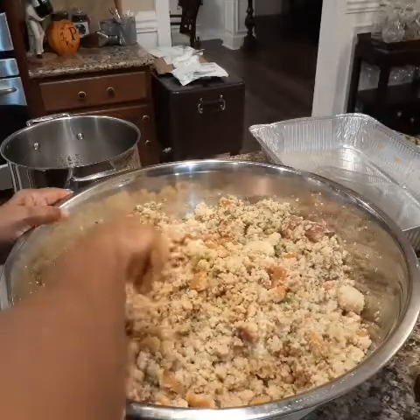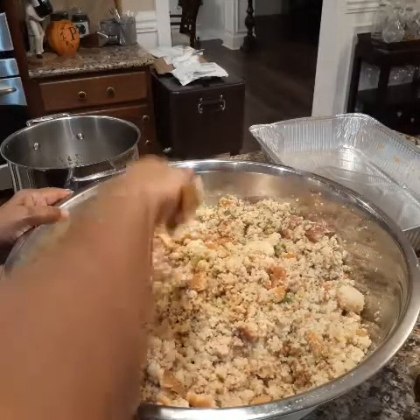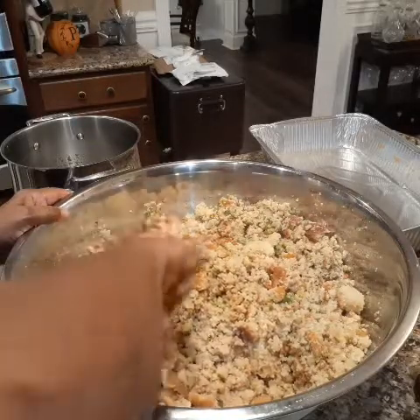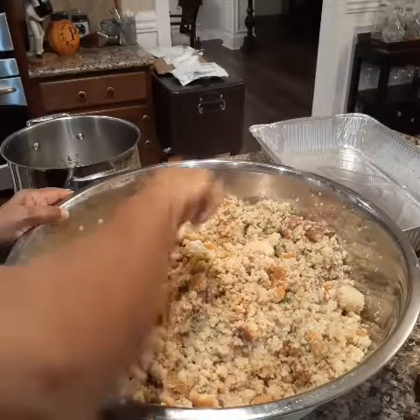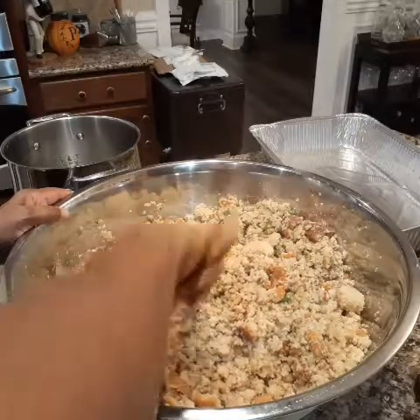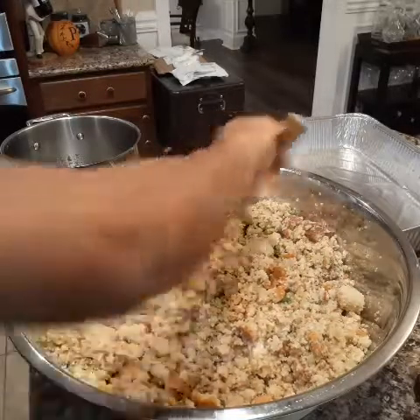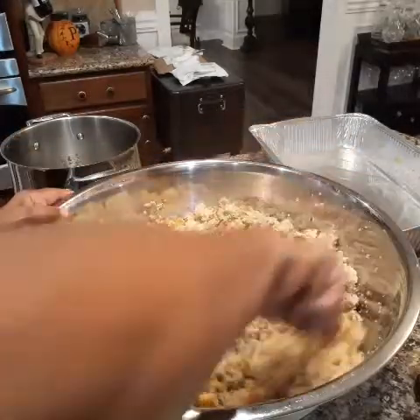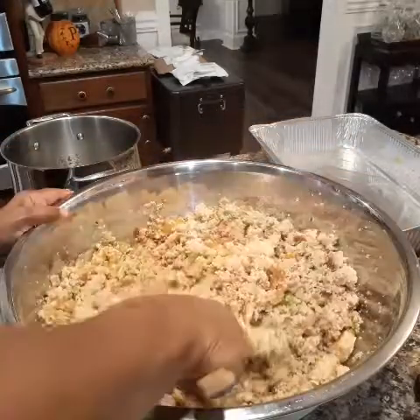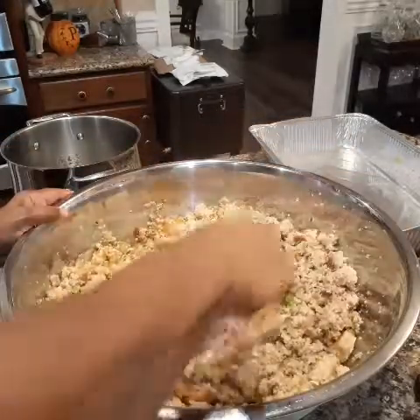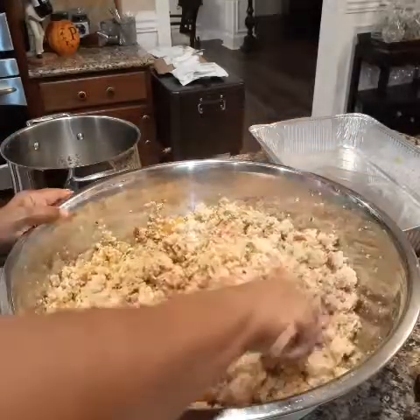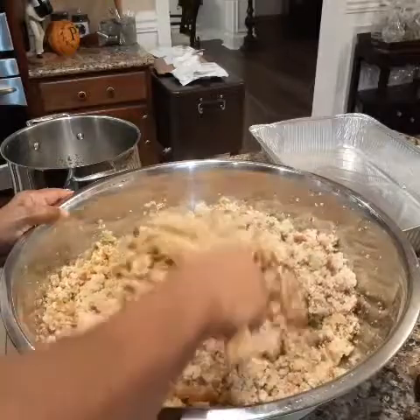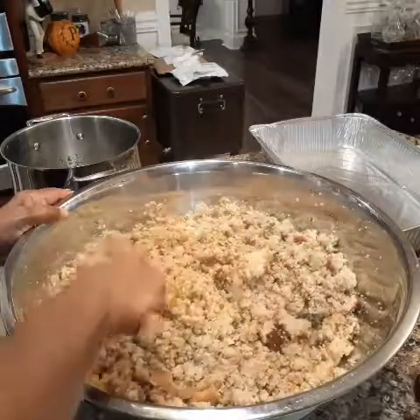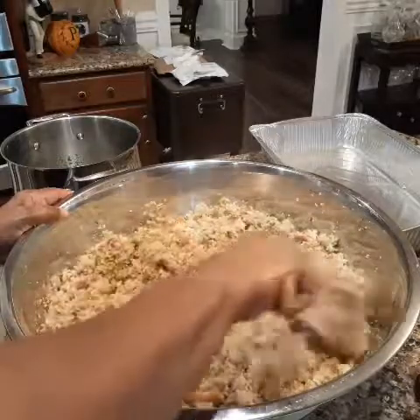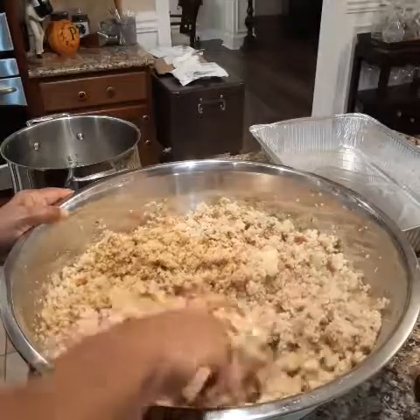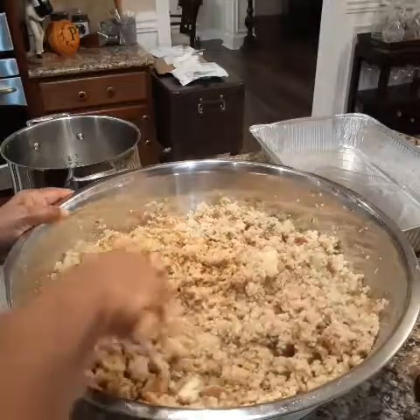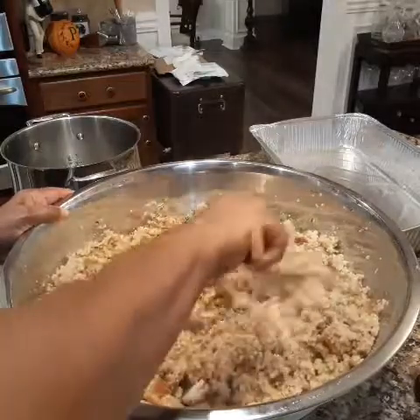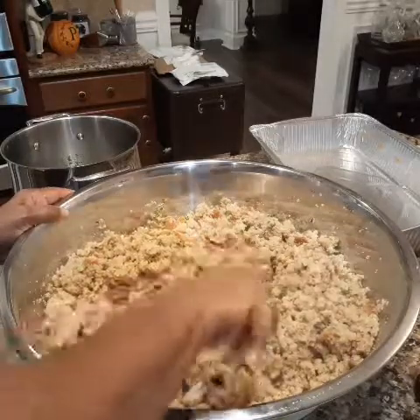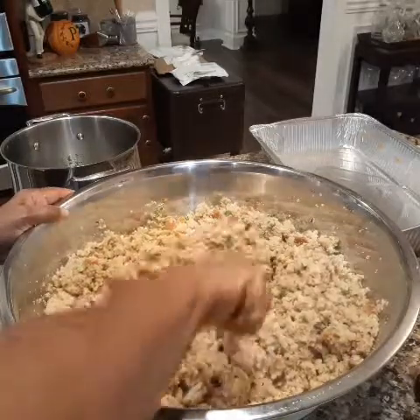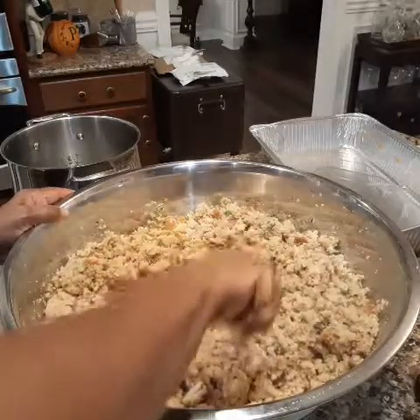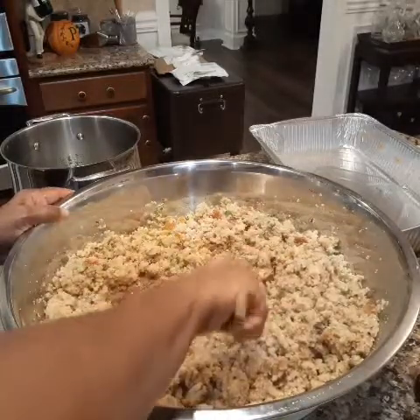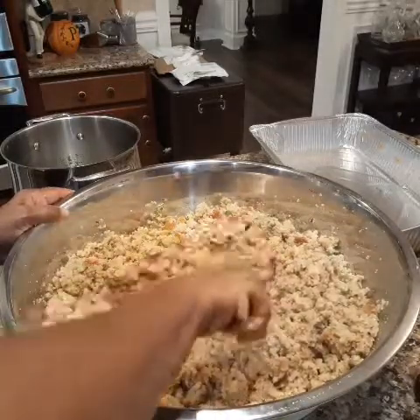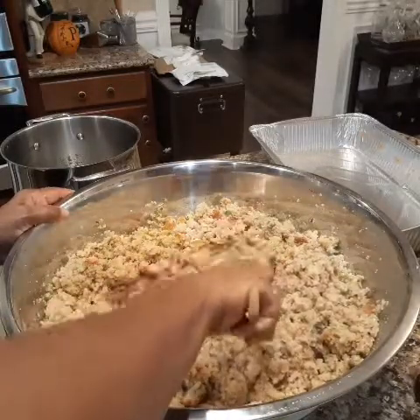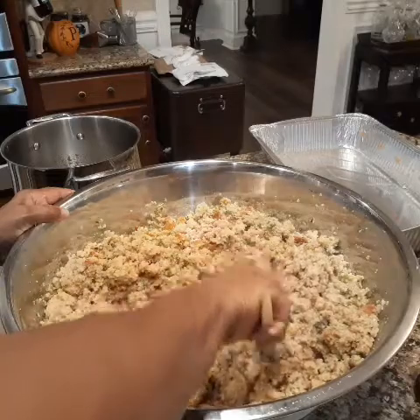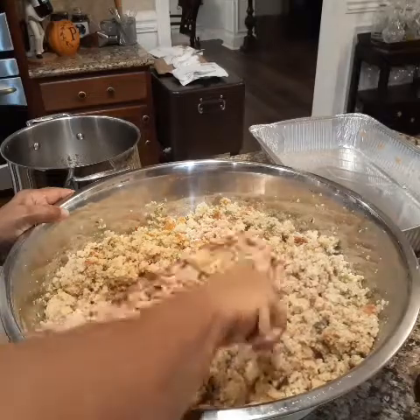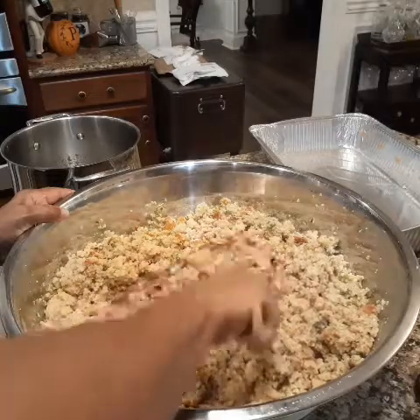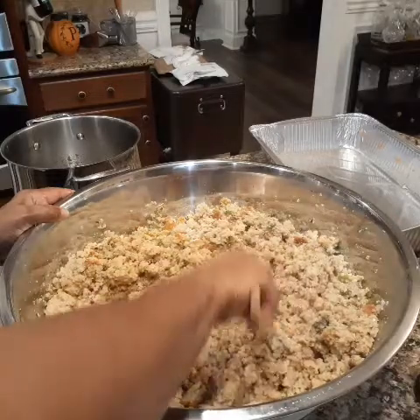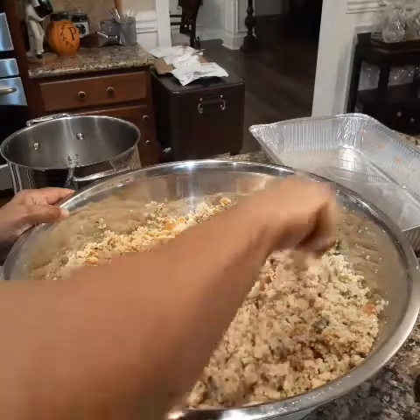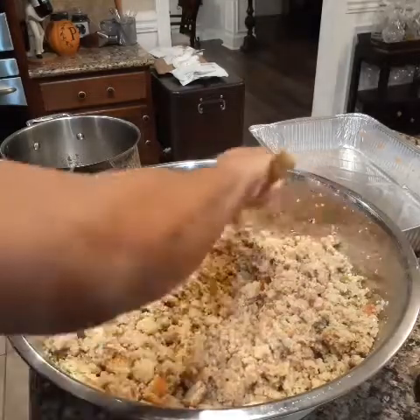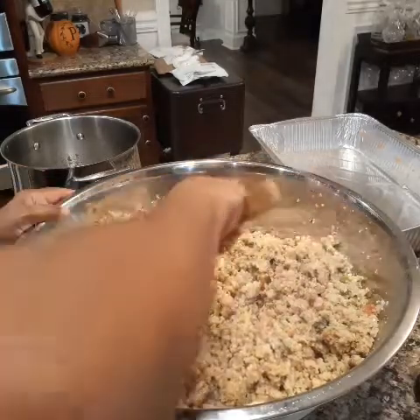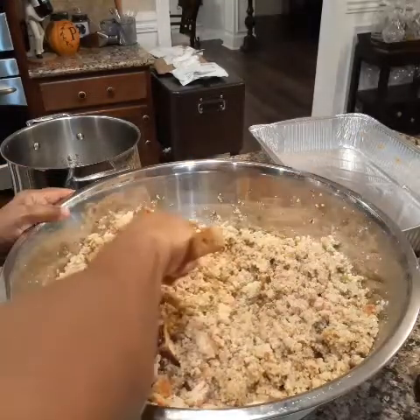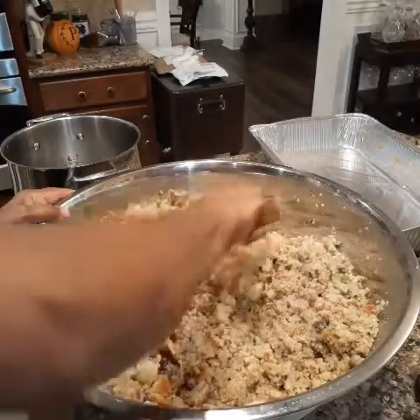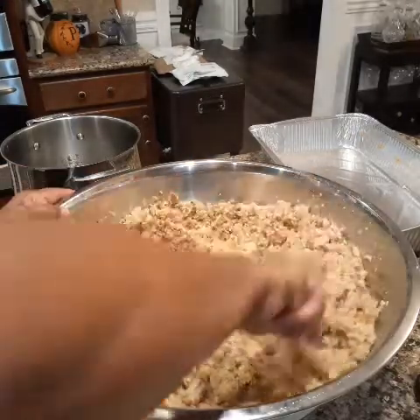I have one more ingredient I'm going to add to it, but that's not enough liquid in there.